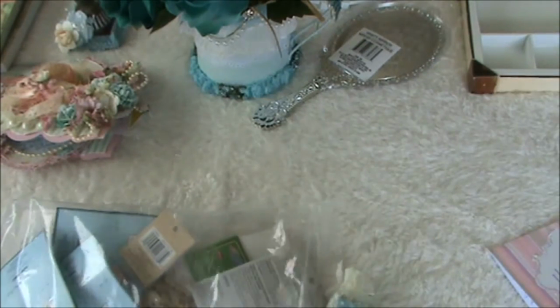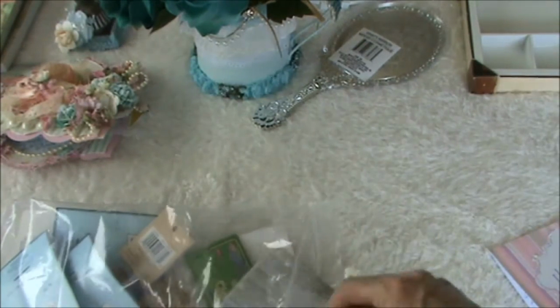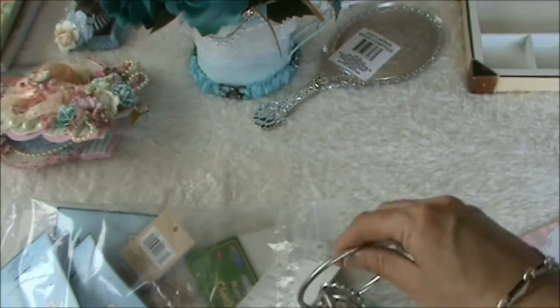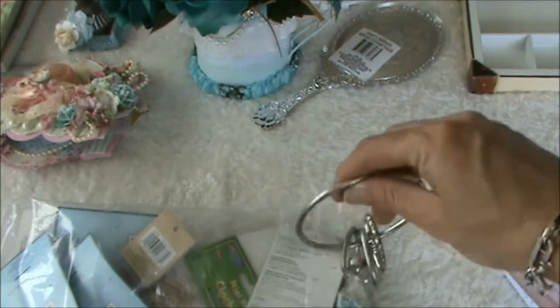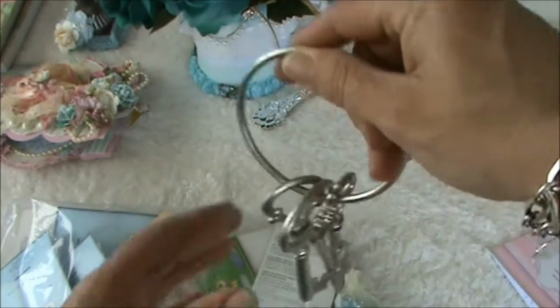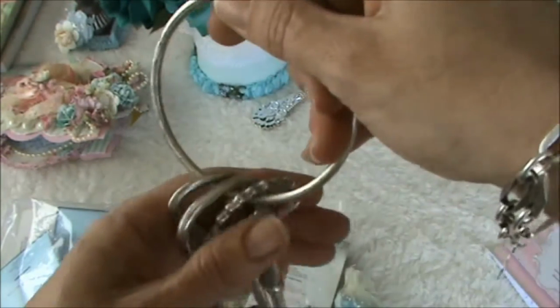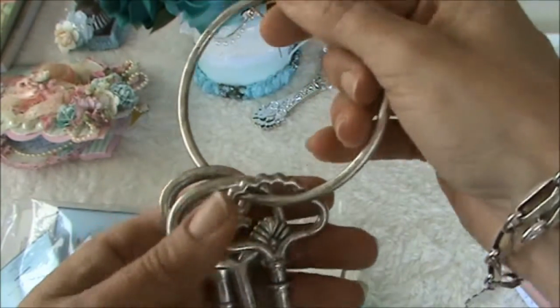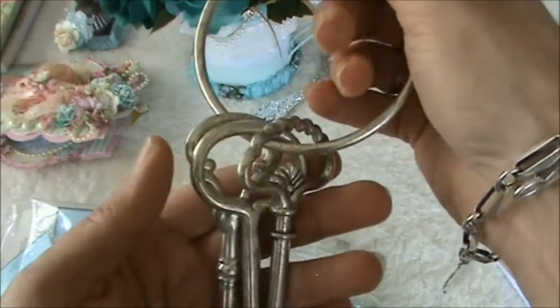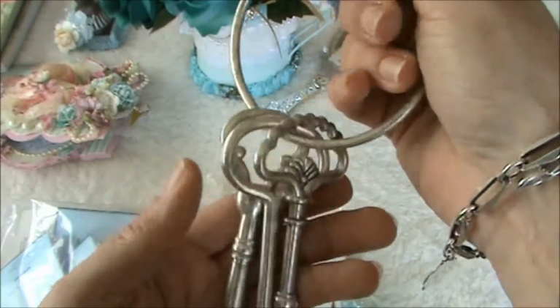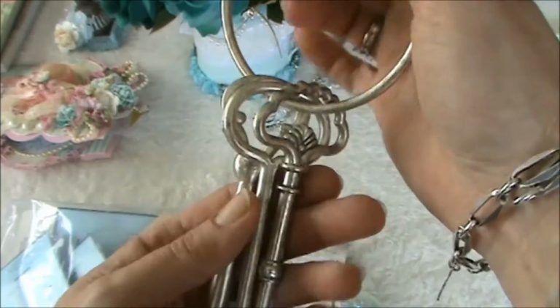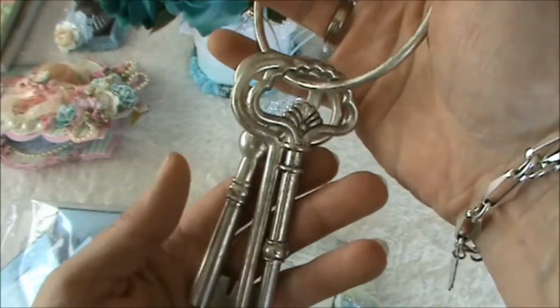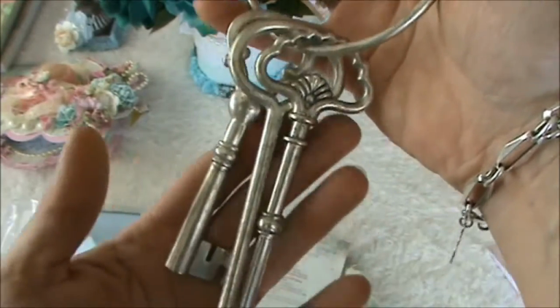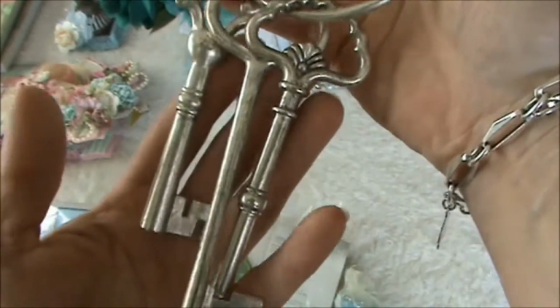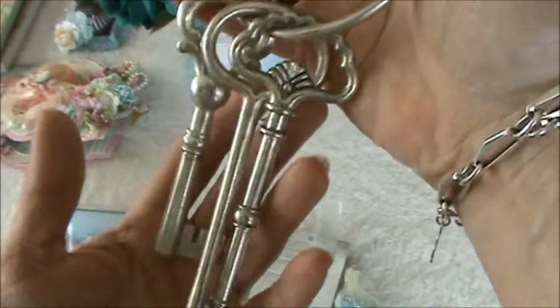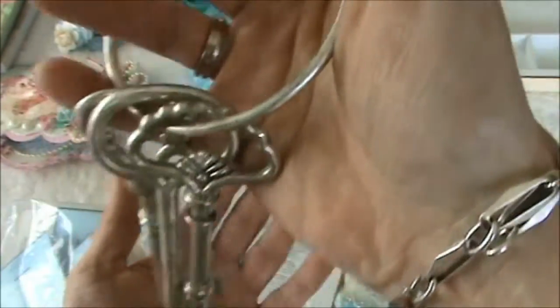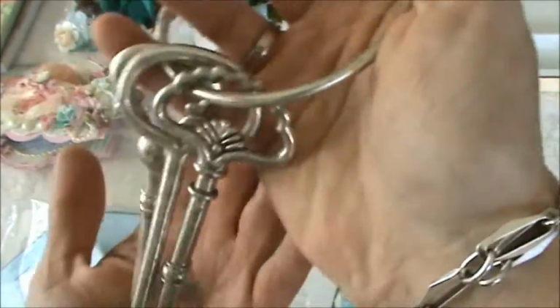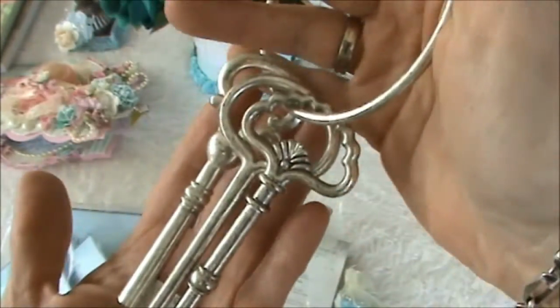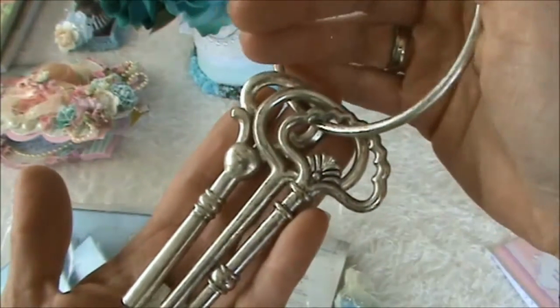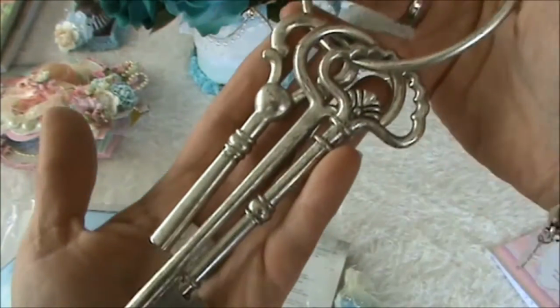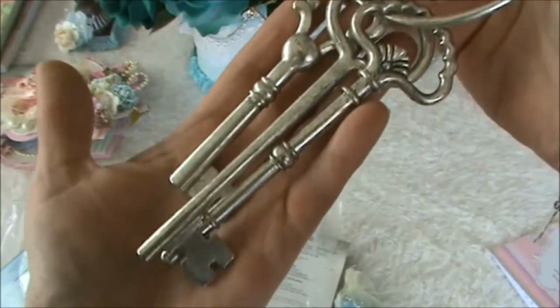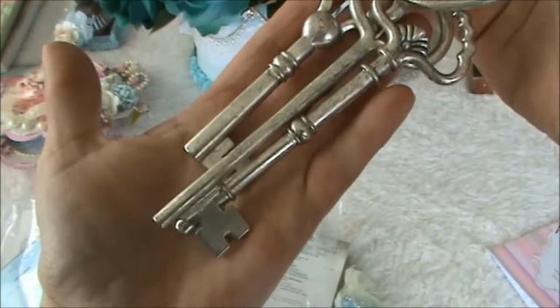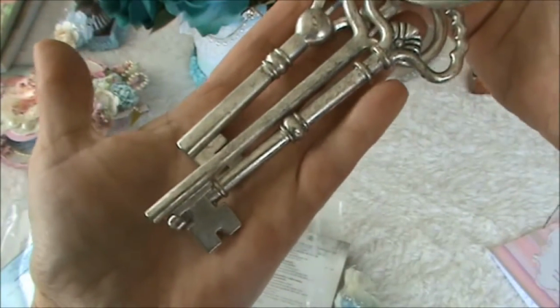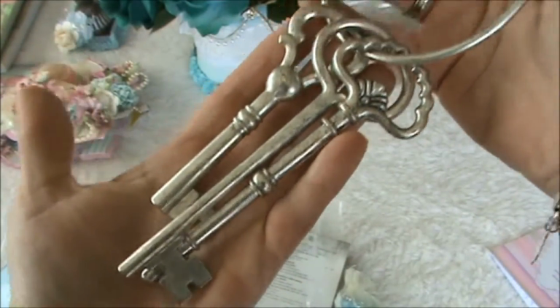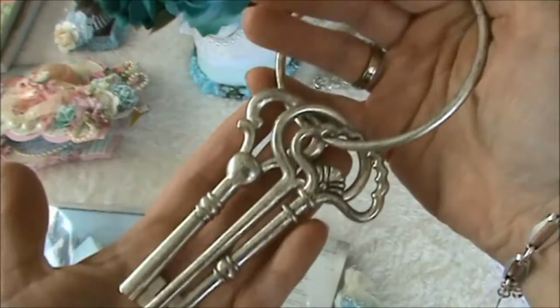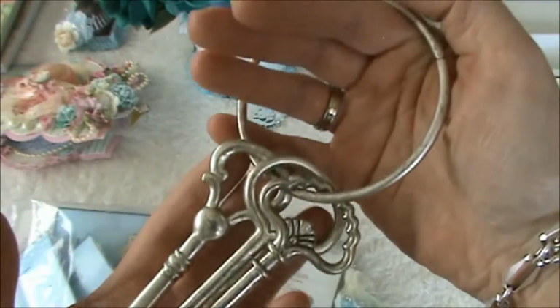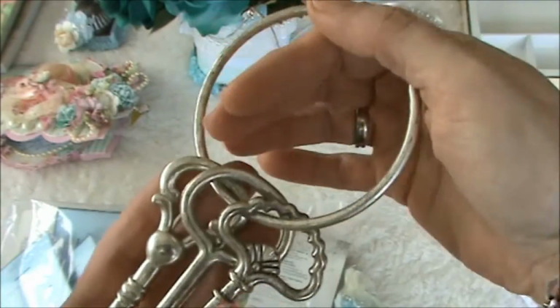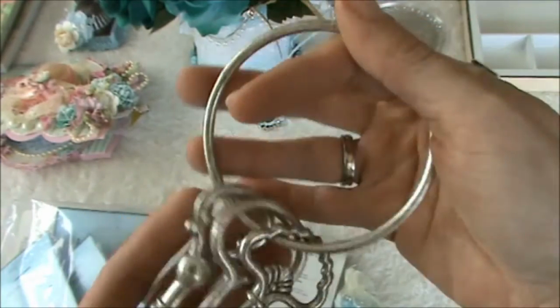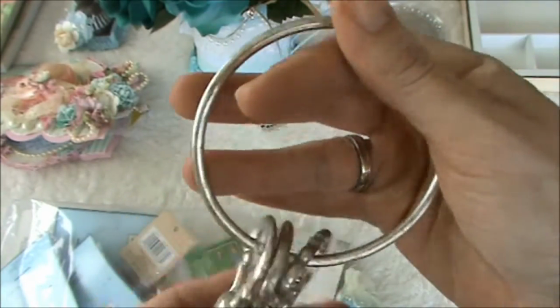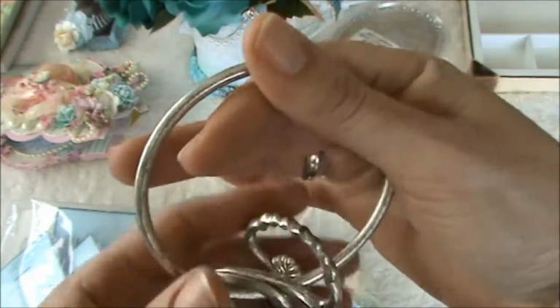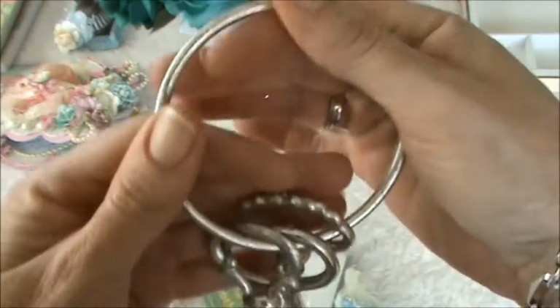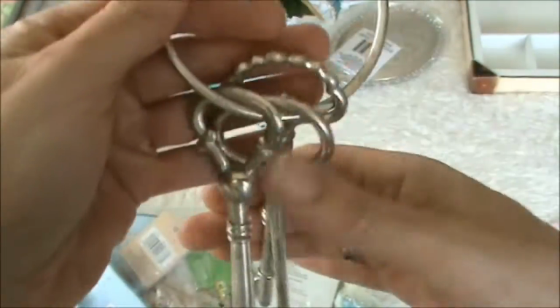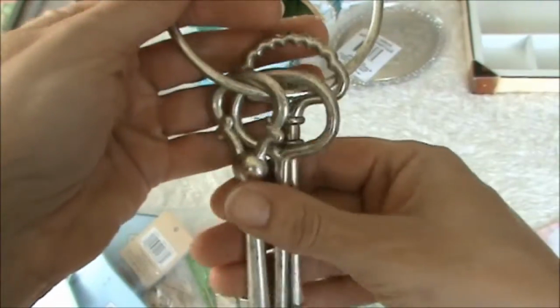And look at this - those are heavy - look at these big keys! I absolutely love these, thank you so much.